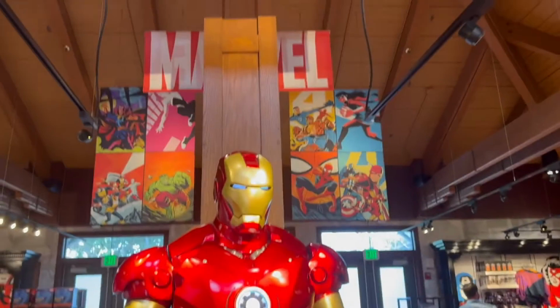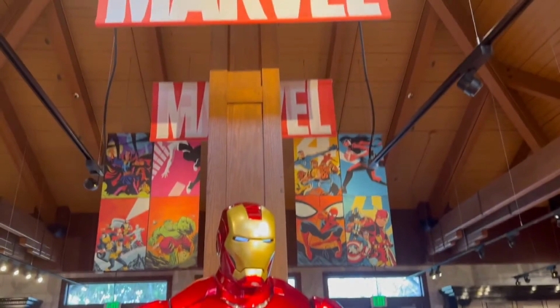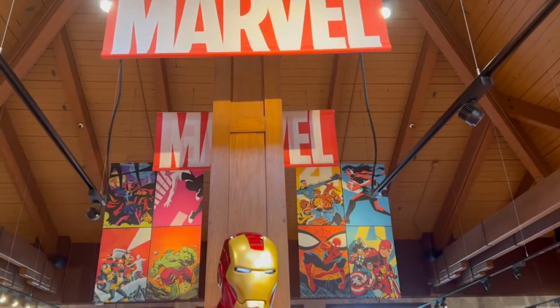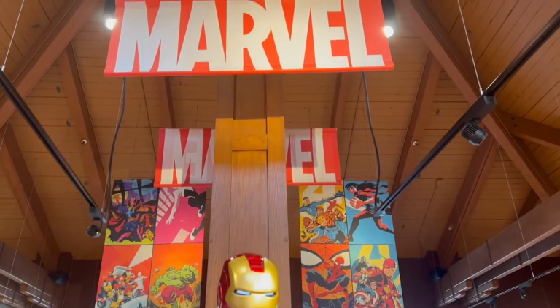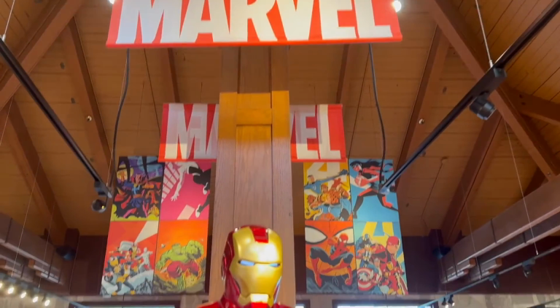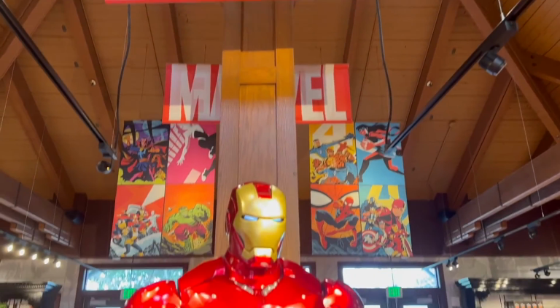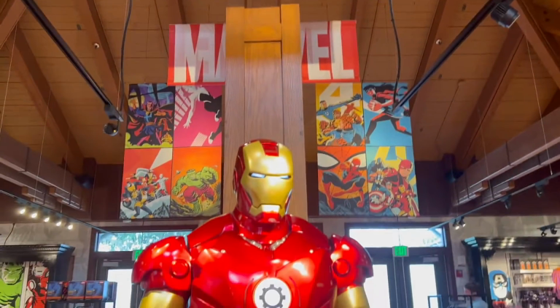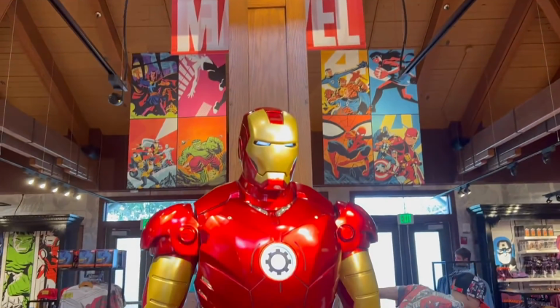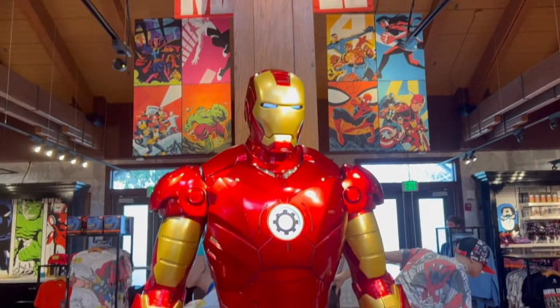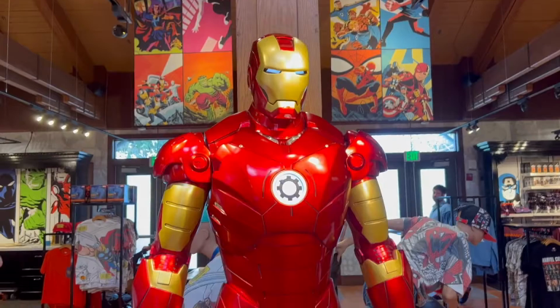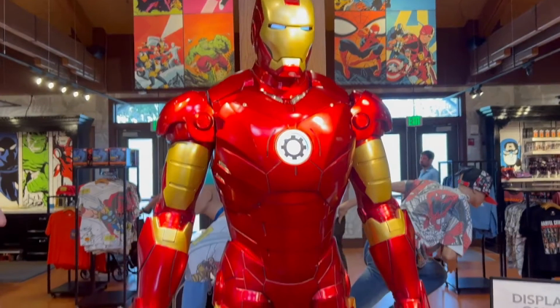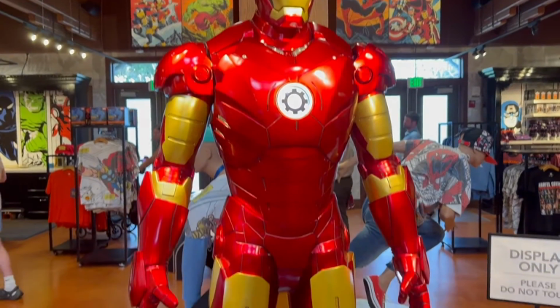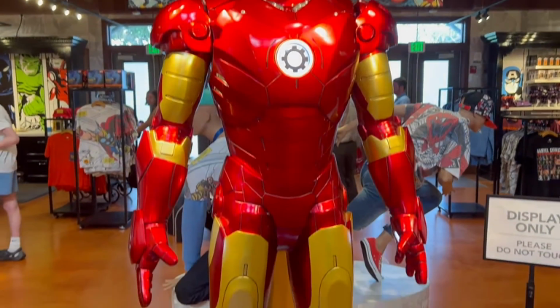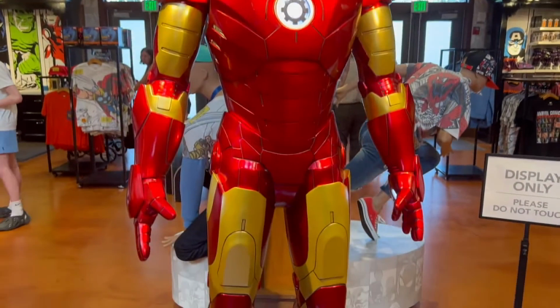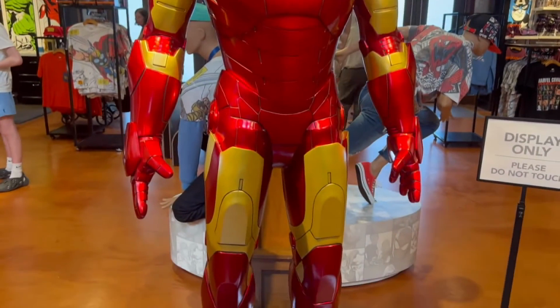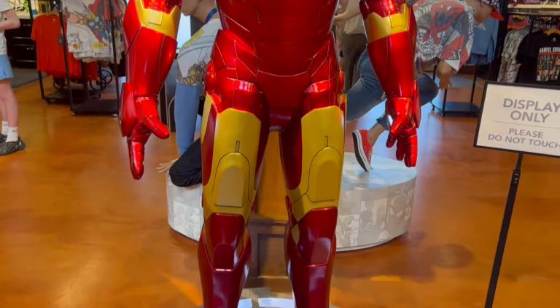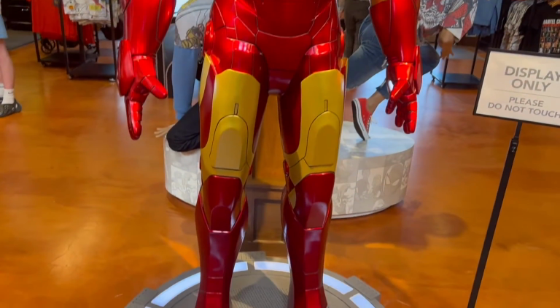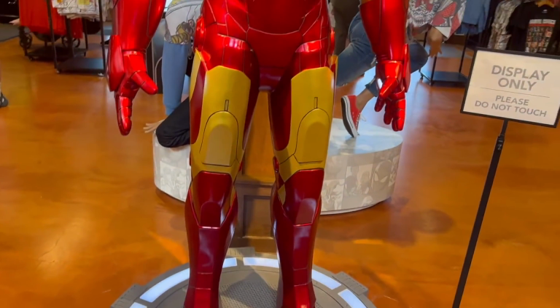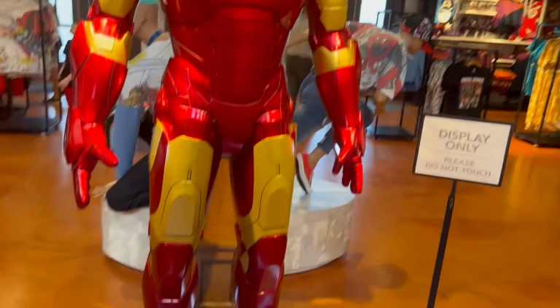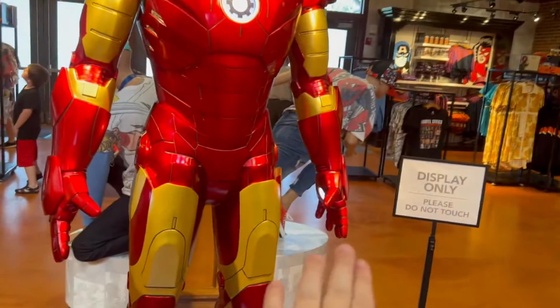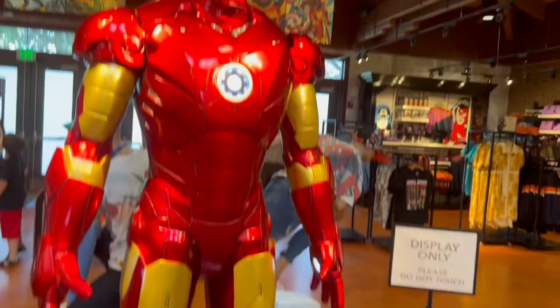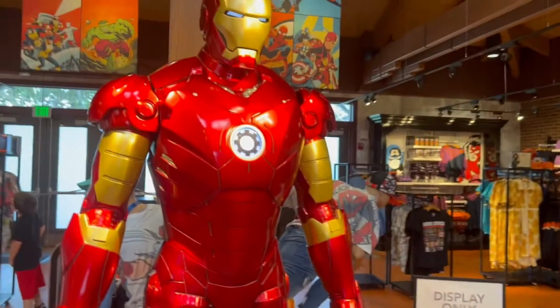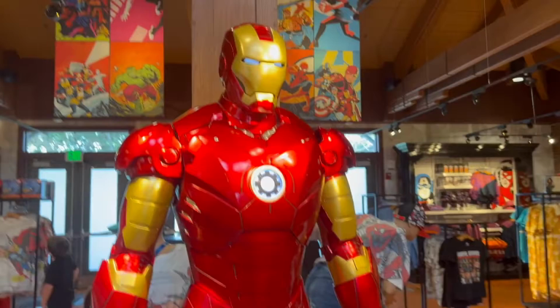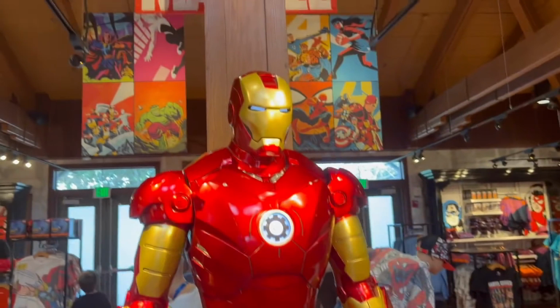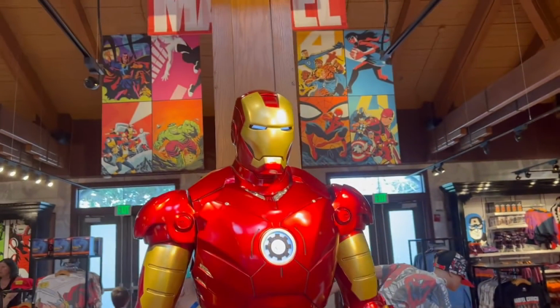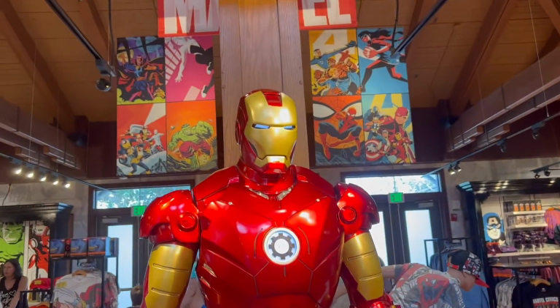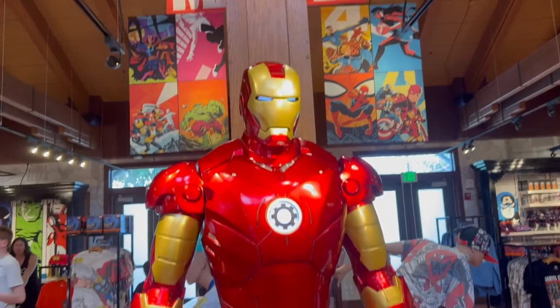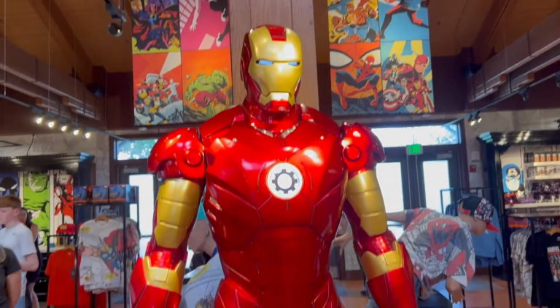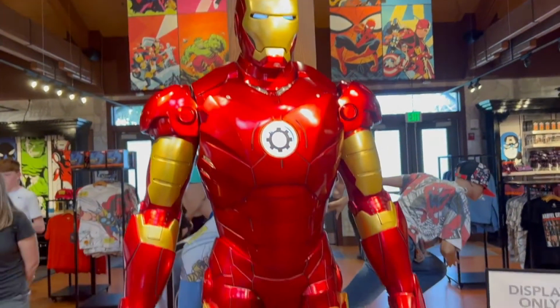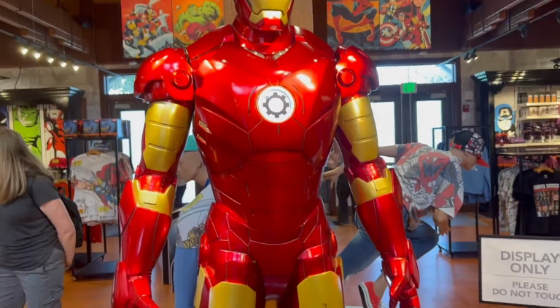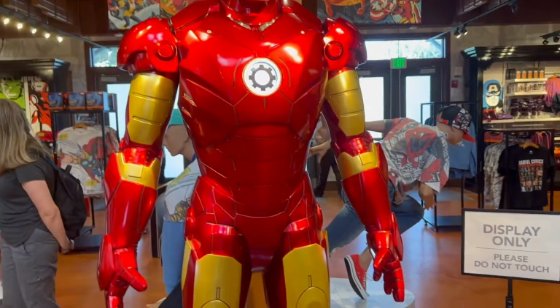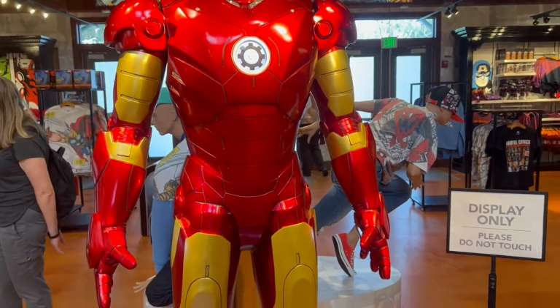The only actually new thing I see in the Marvel store is this life-size Iron Man statue. That's pretty cool — he's all lit up, the hands are lit up, the heart's lit up, and his eyes. It is not for sale, it is display only.